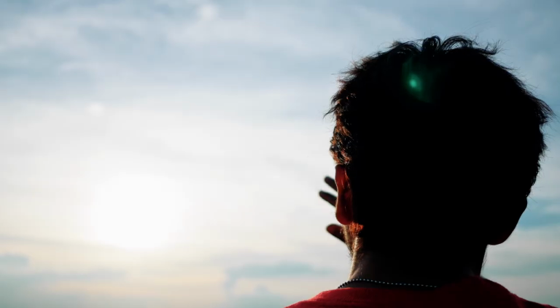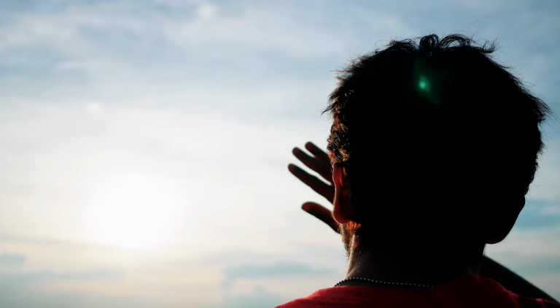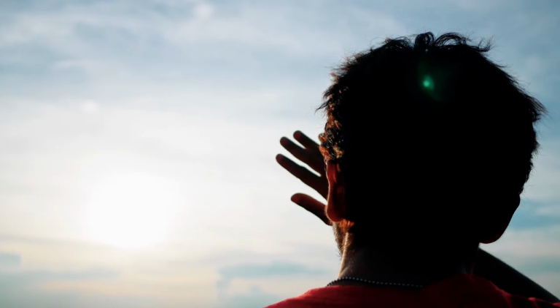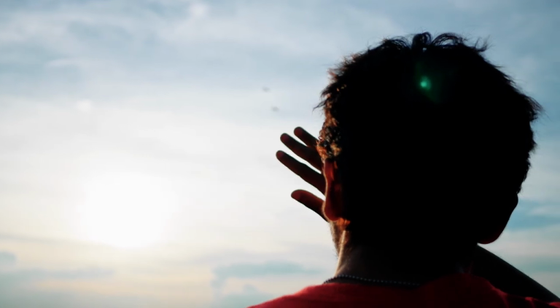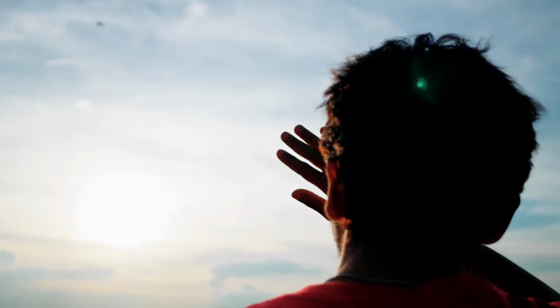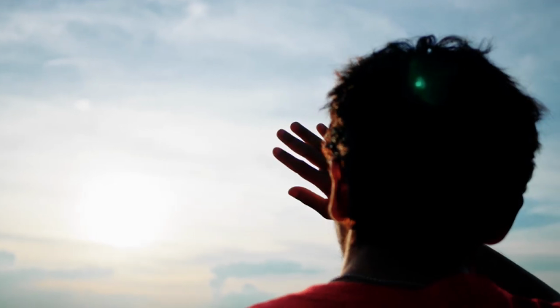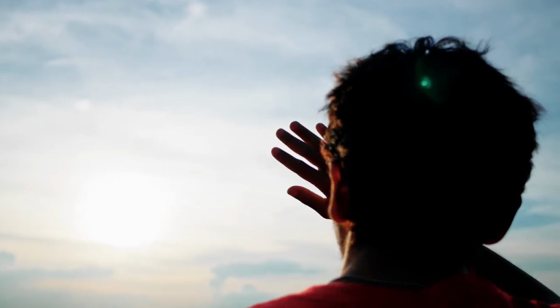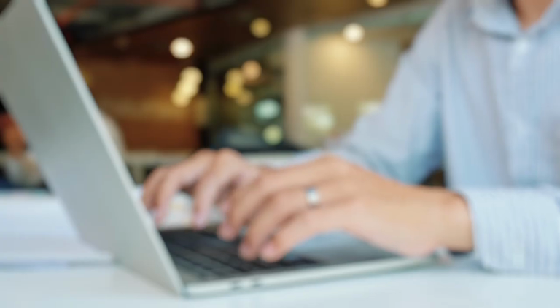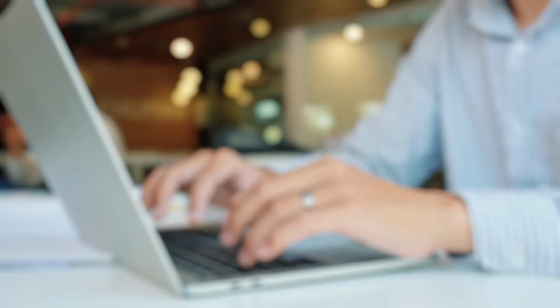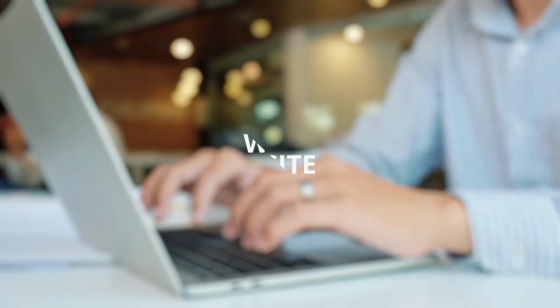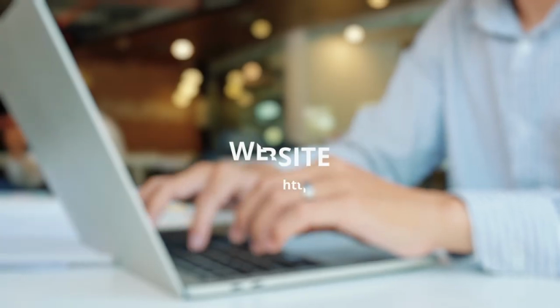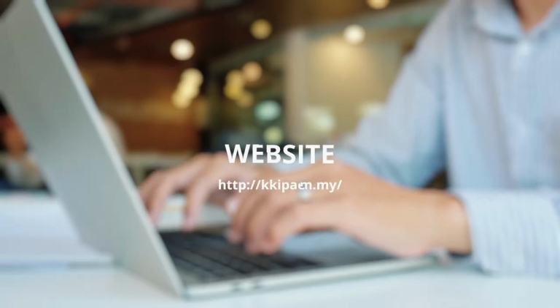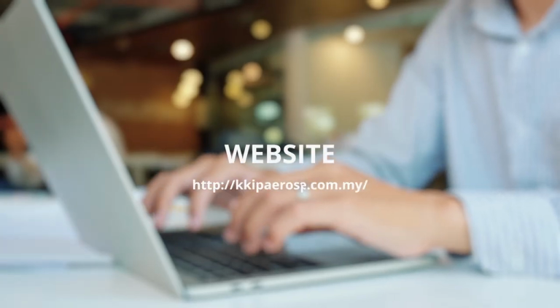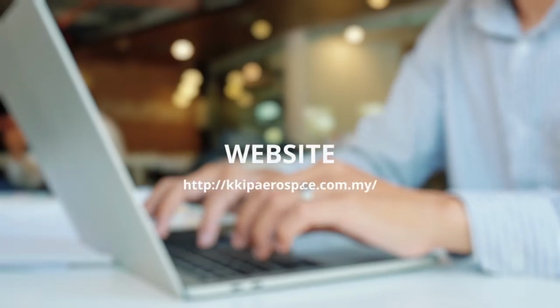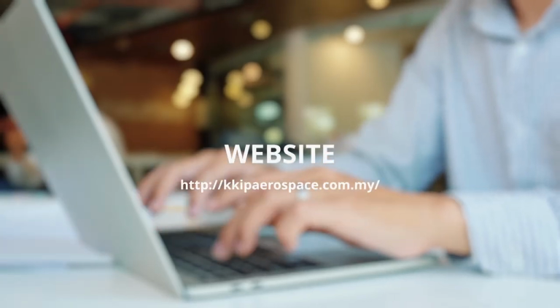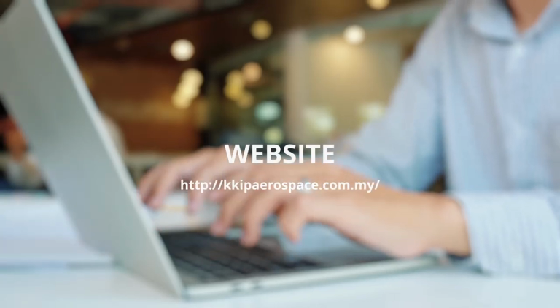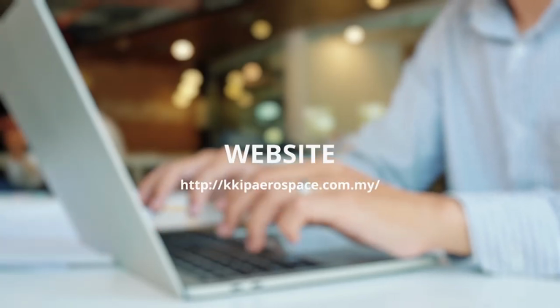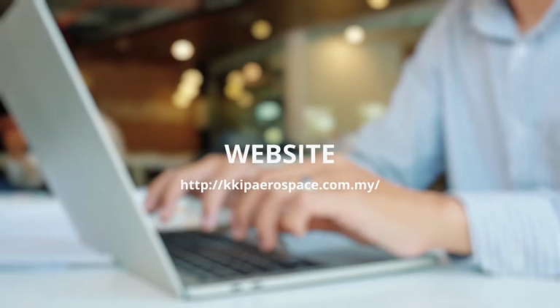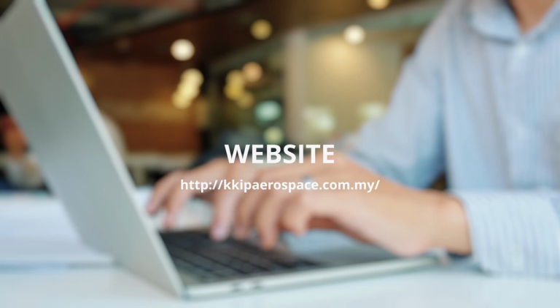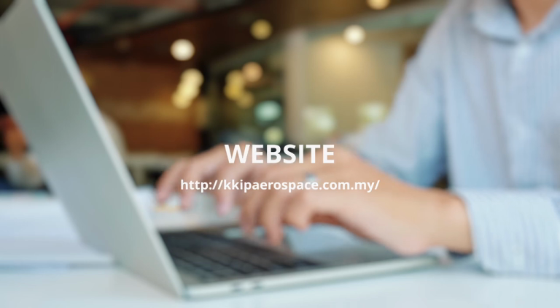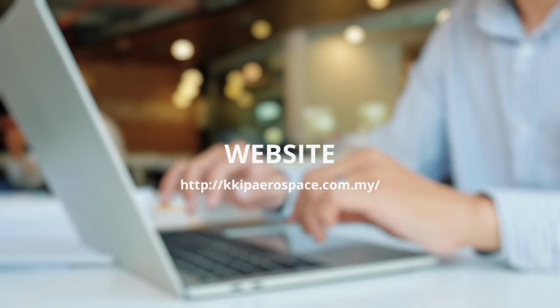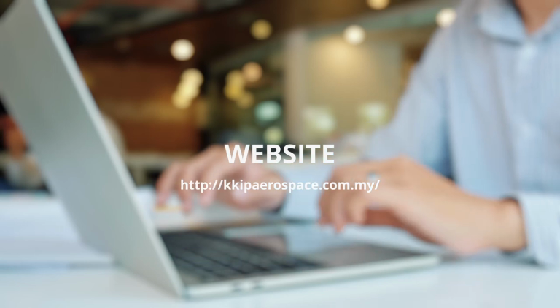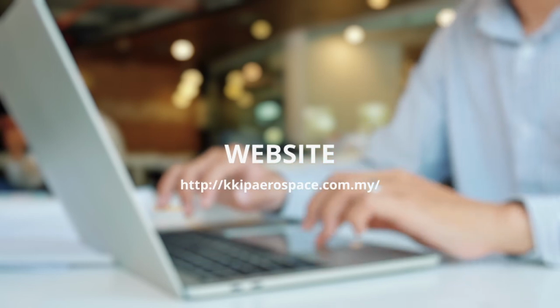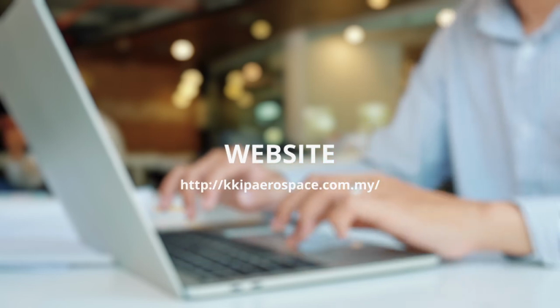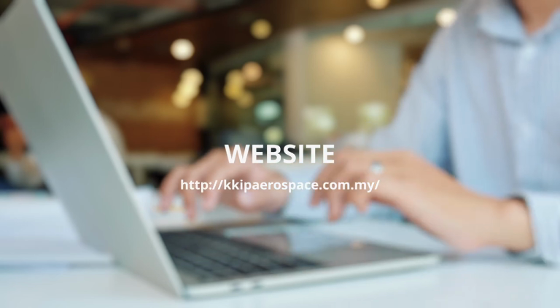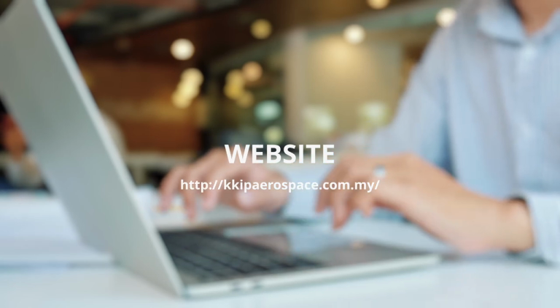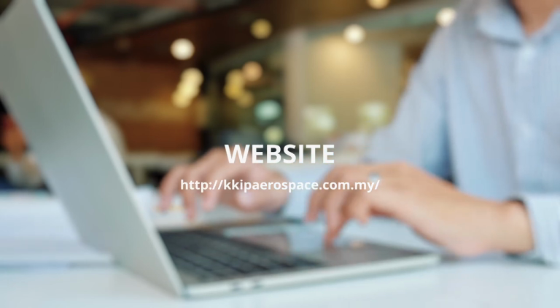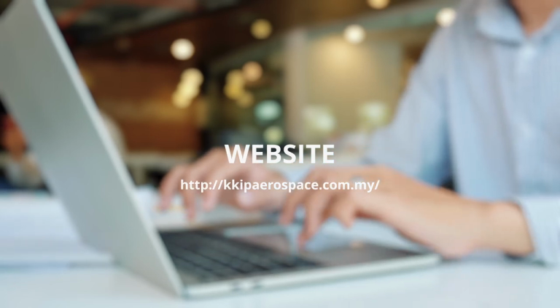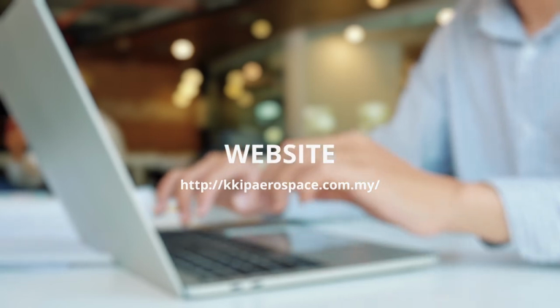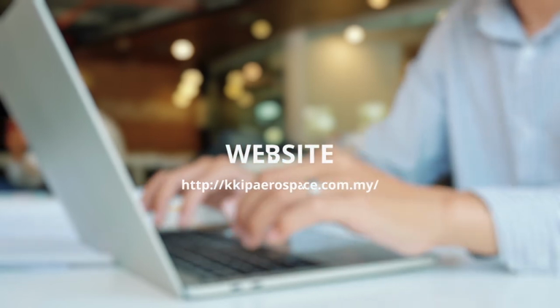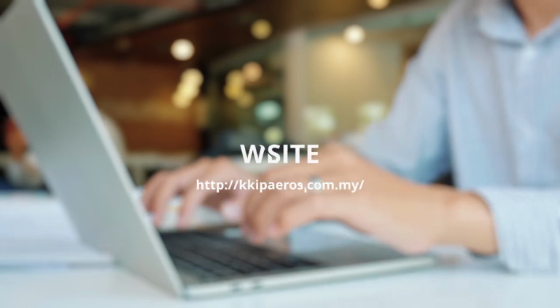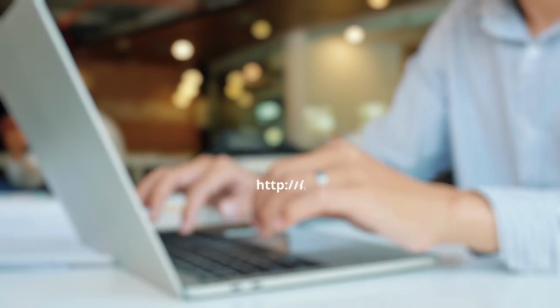Where does this journey start? At kkipaerospace.com.my. Apply online and take the steps towards the person you want to be tomorrow.